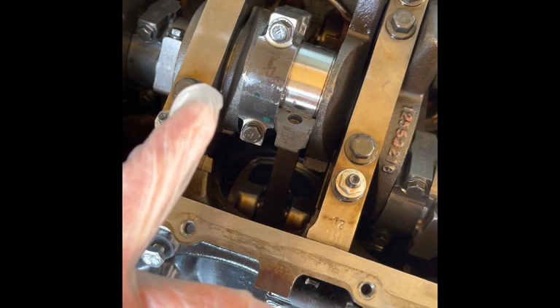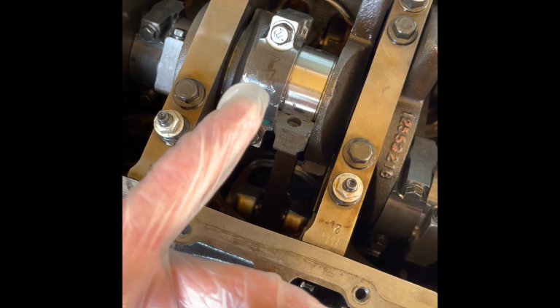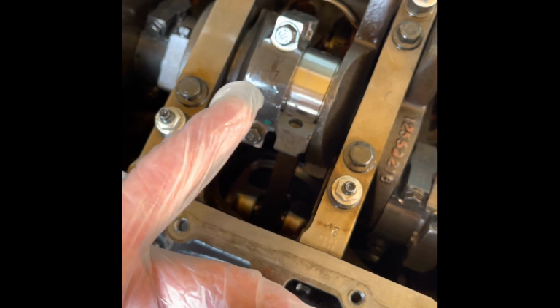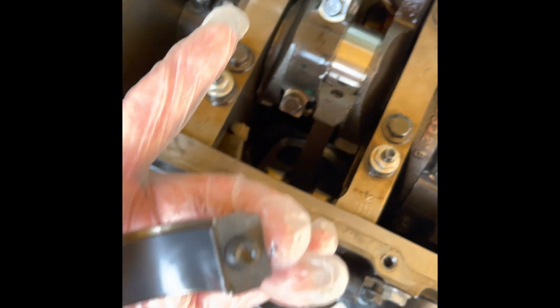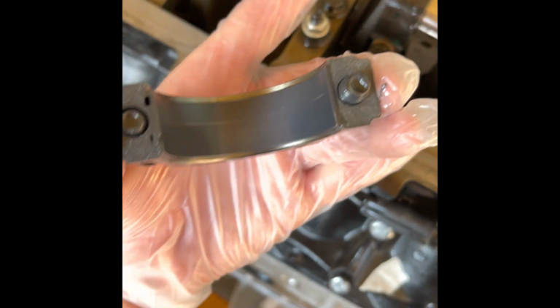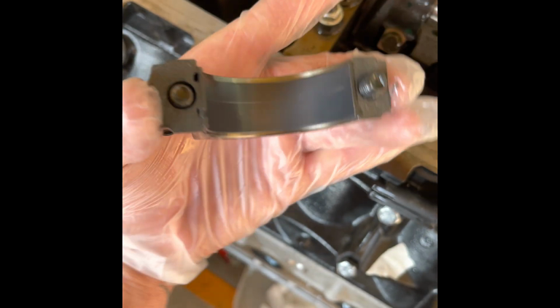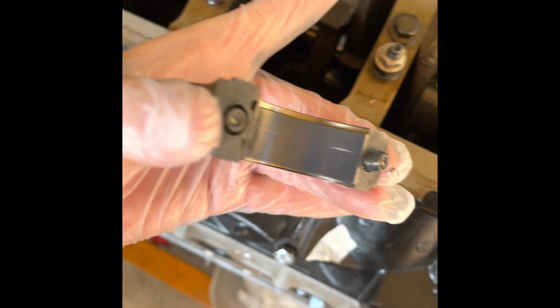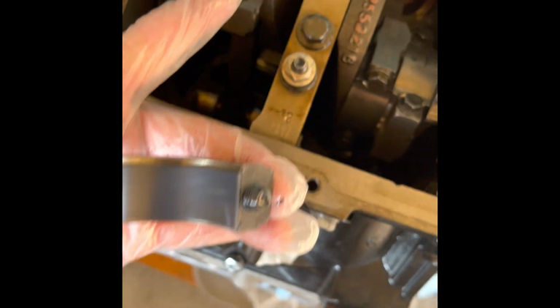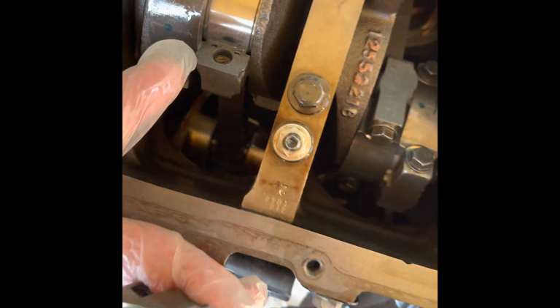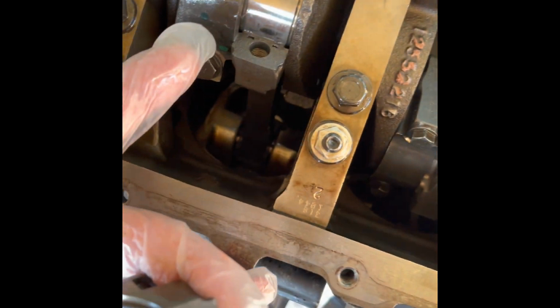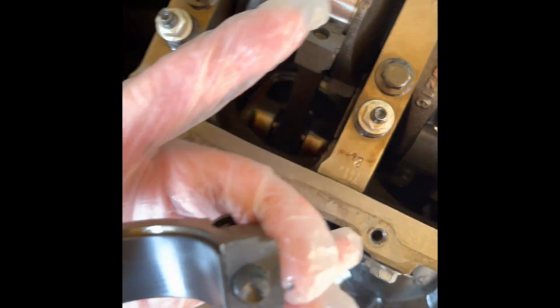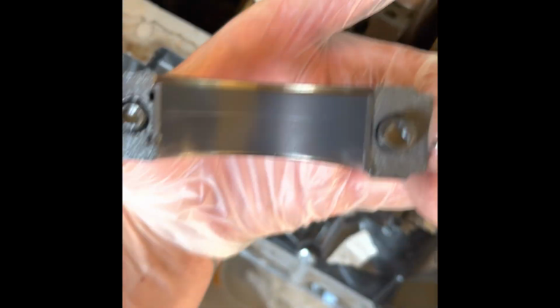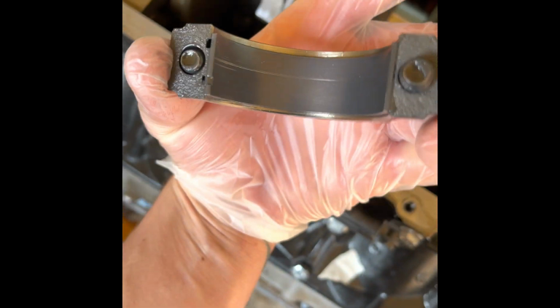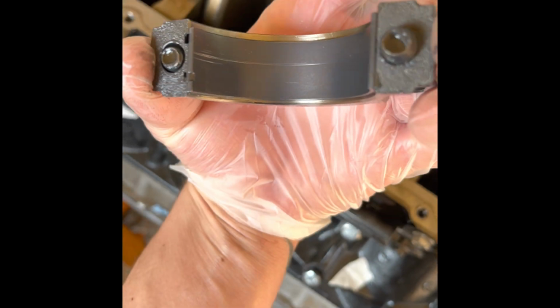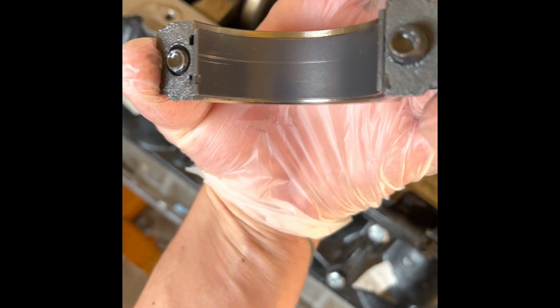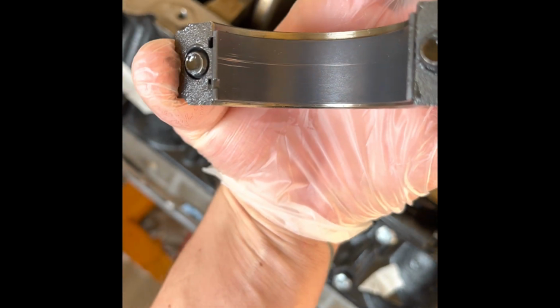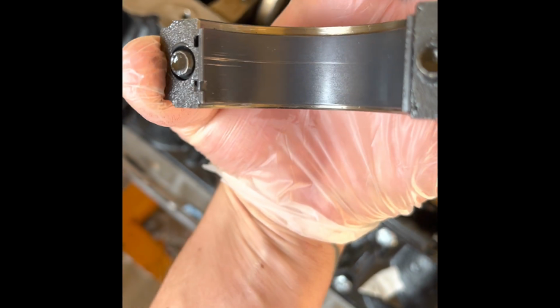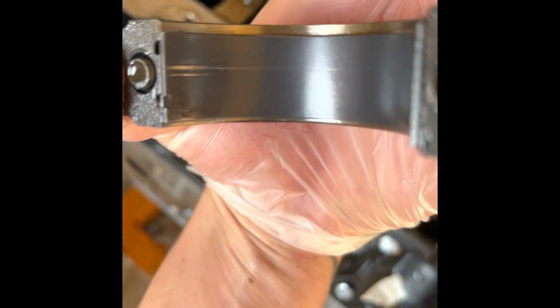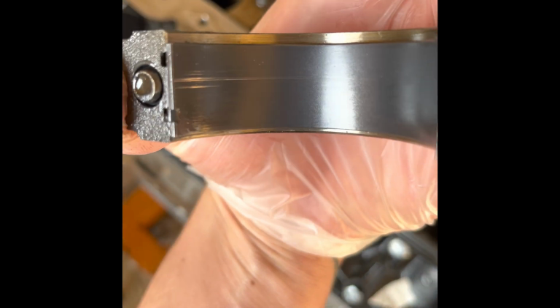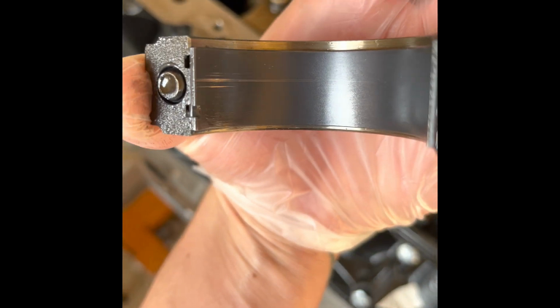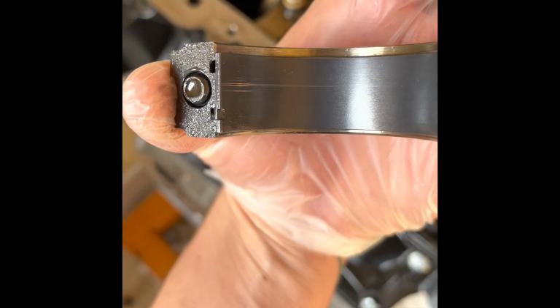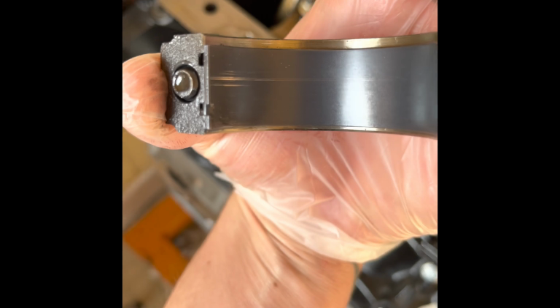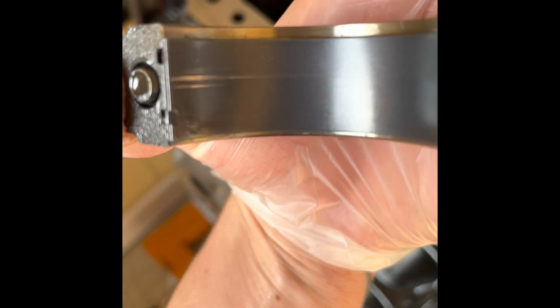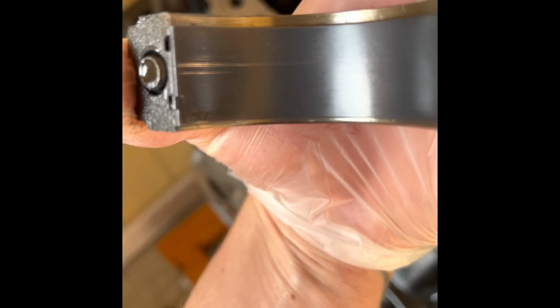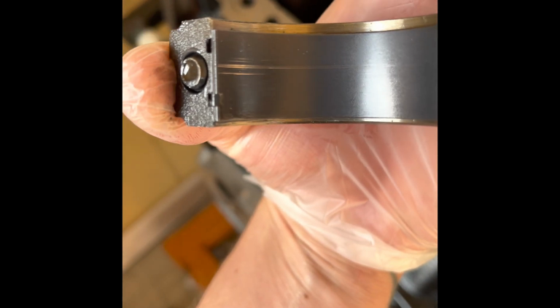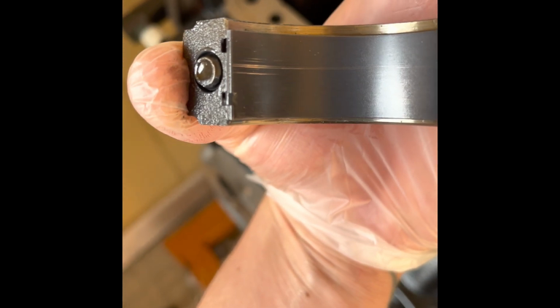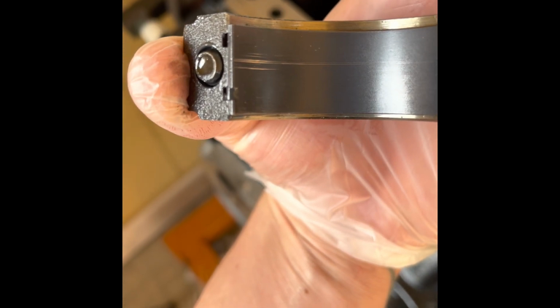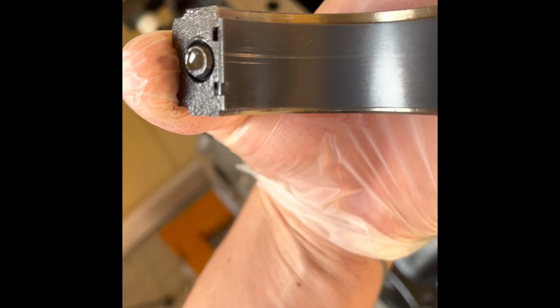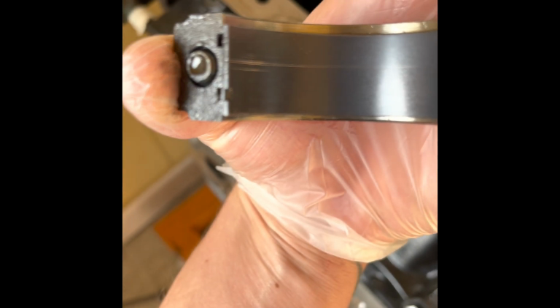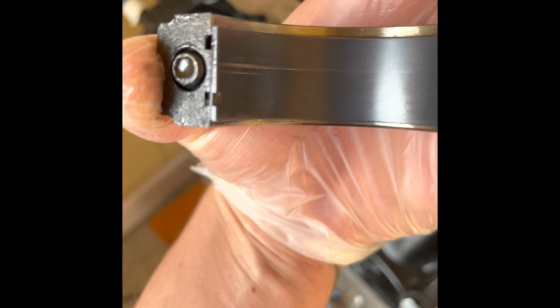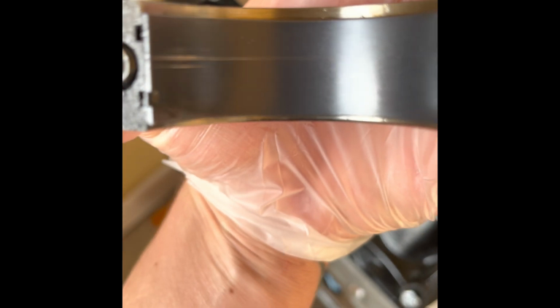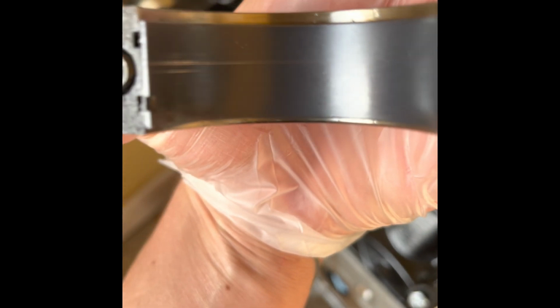This one had a scratch on it too, so I called Cleva and told them about the issue. They said it's normal for the coated bearings to get scratched a little.